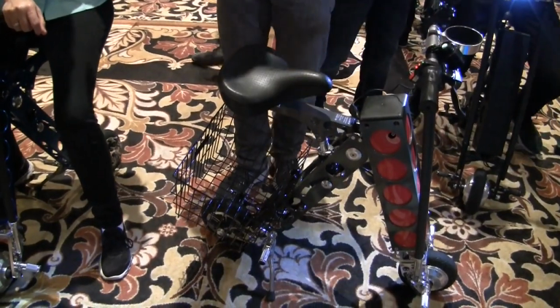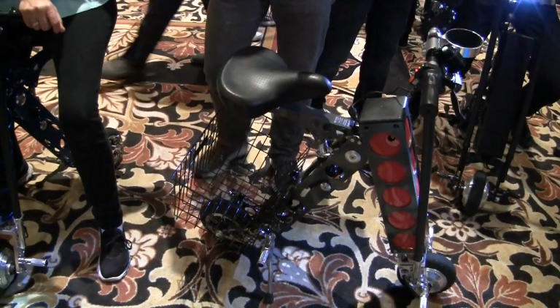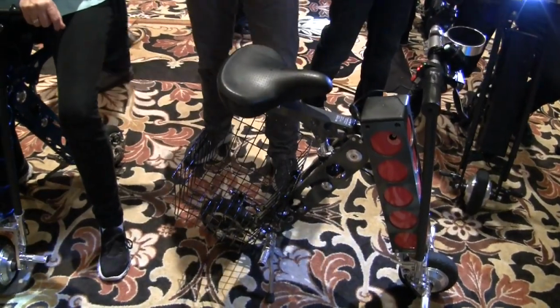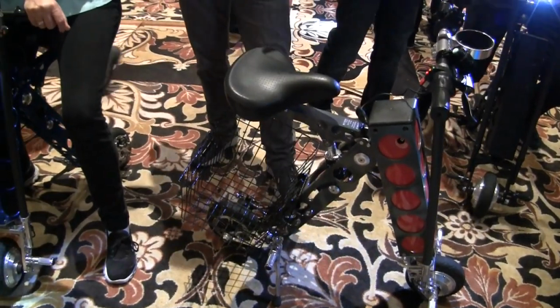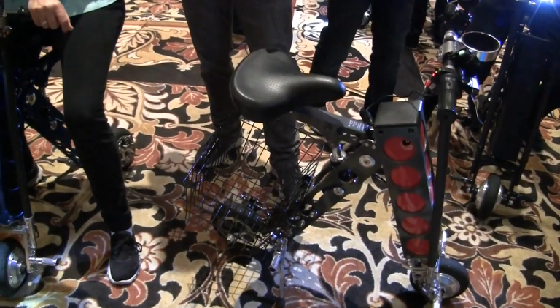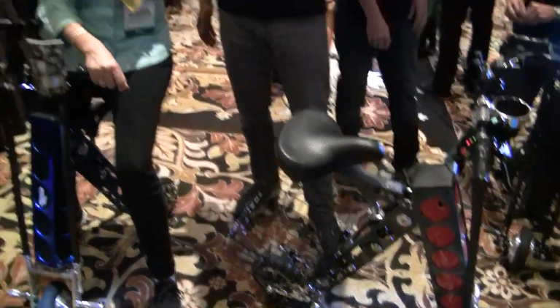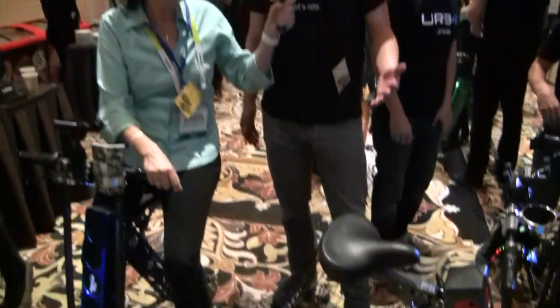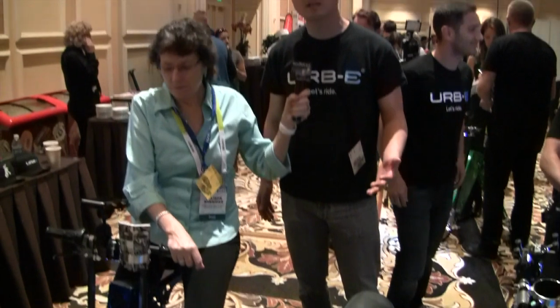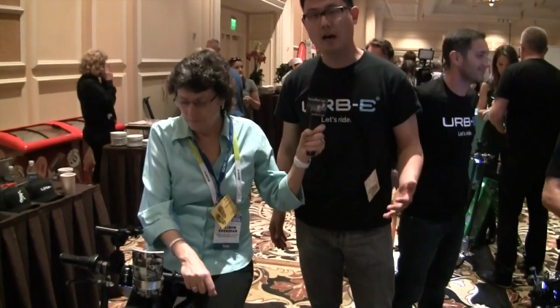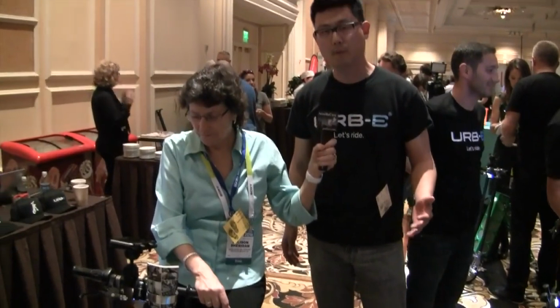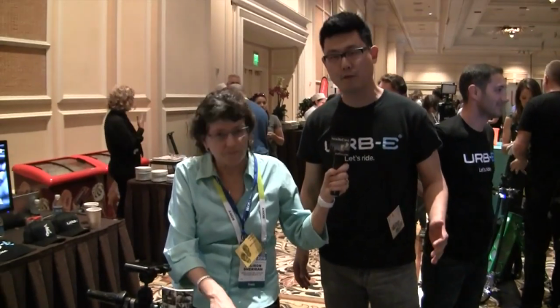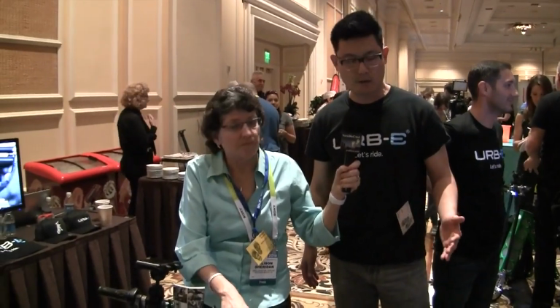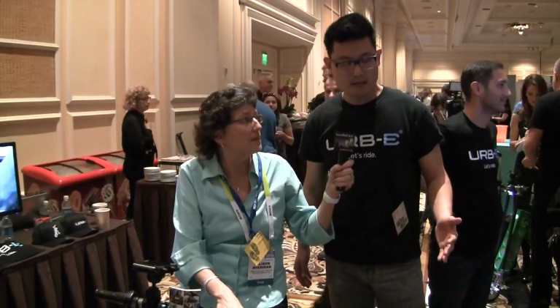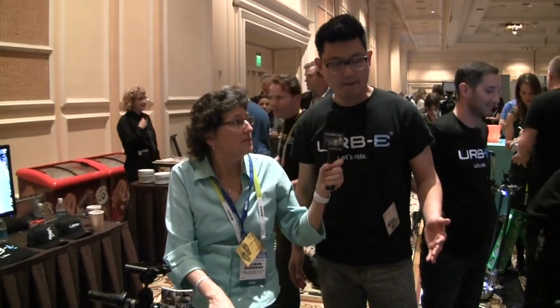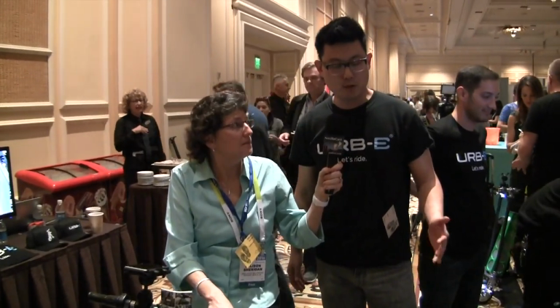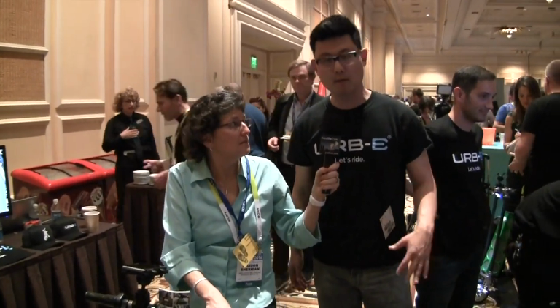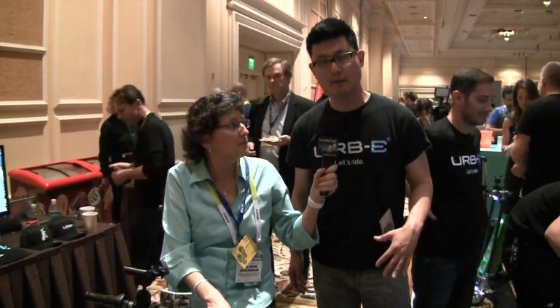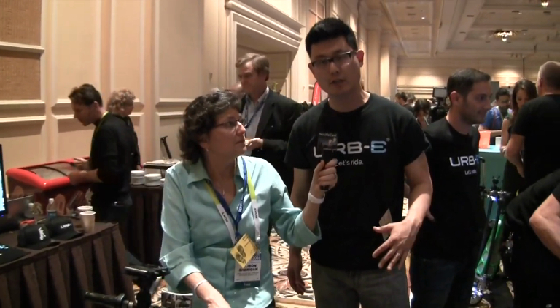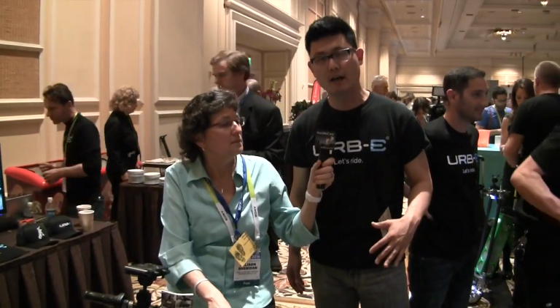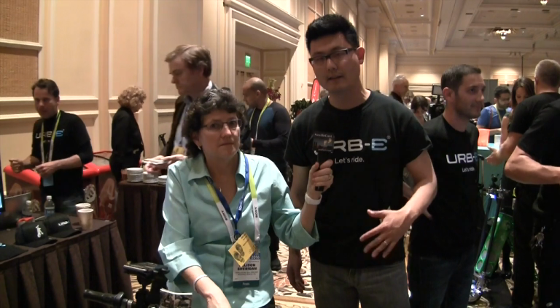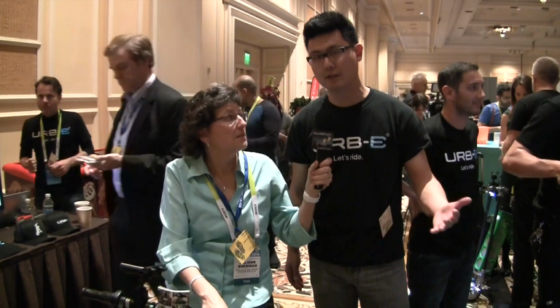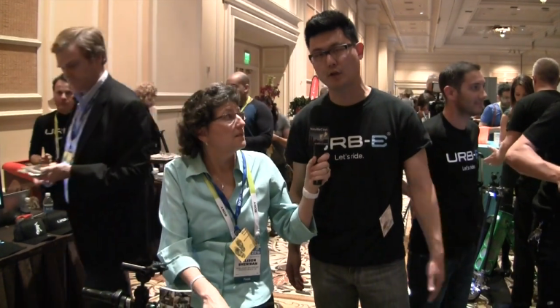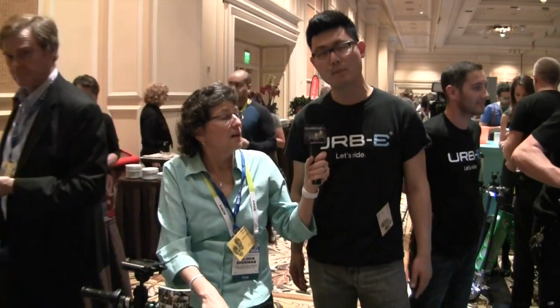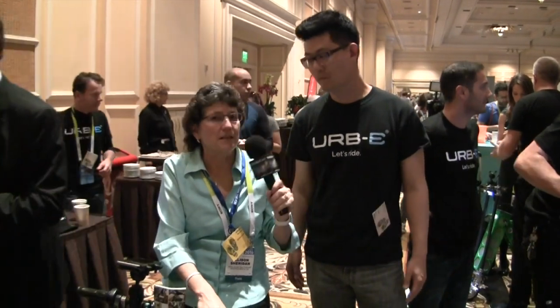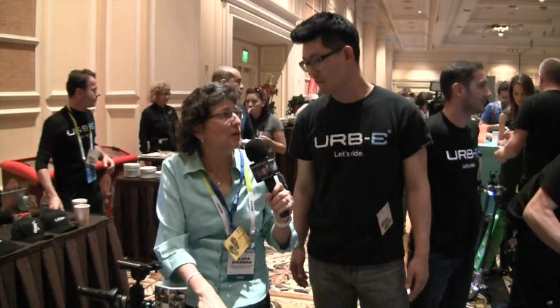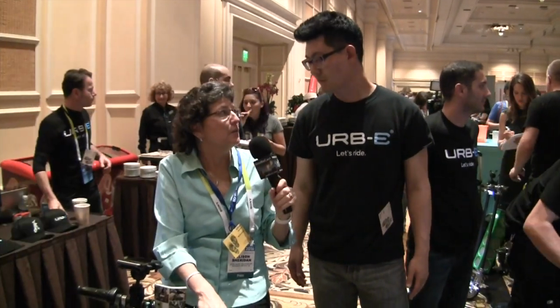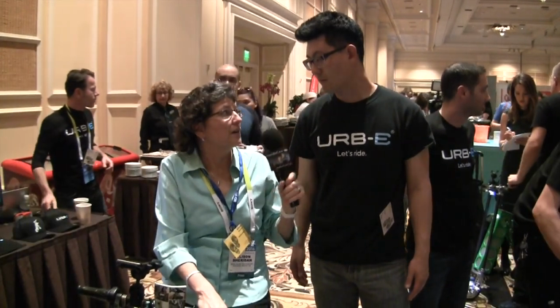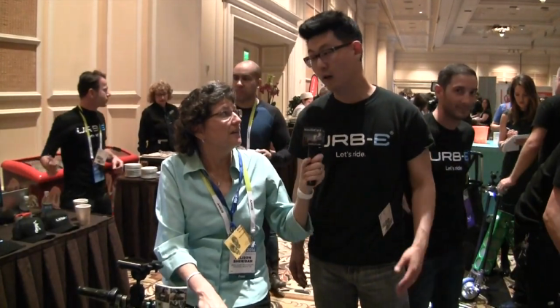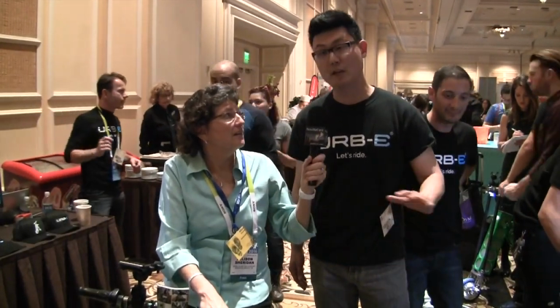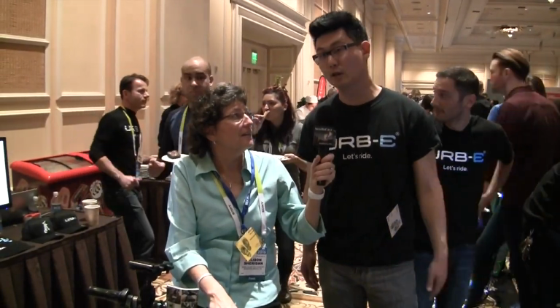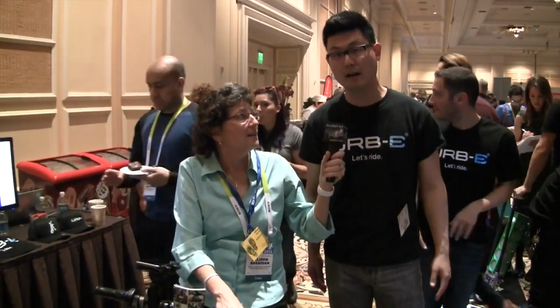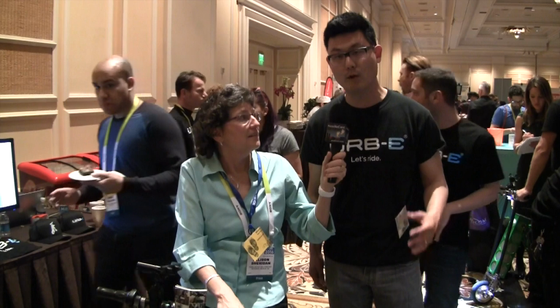It's perfect on the train, on a bus — perfect for using public transportation and not having to use your car. I was thinking this would be great in New York. It's been huge in New York.